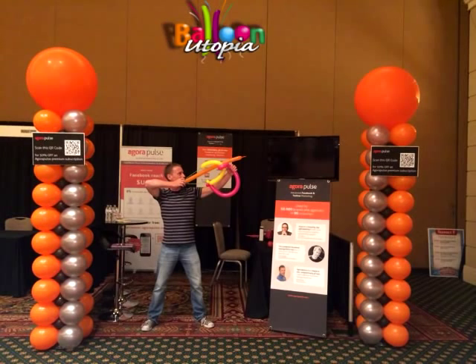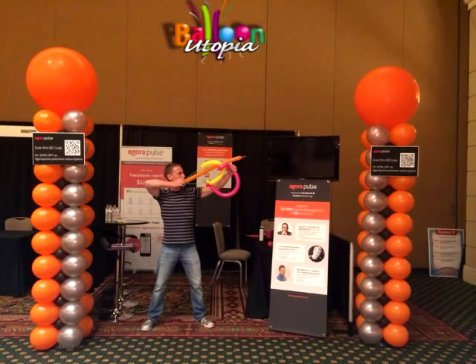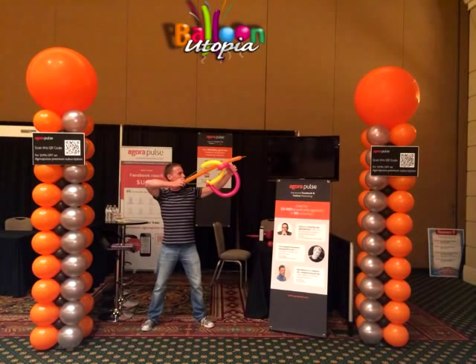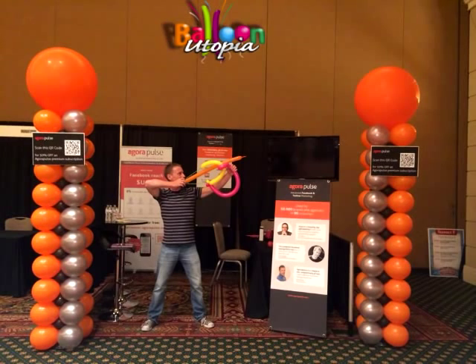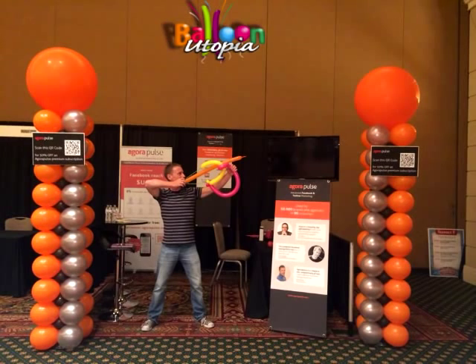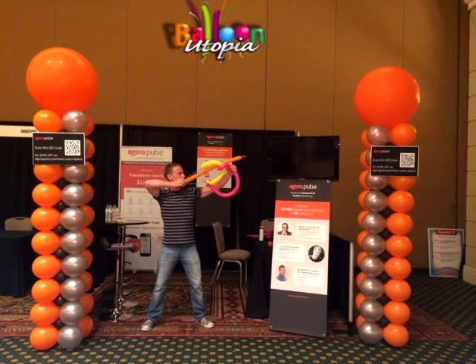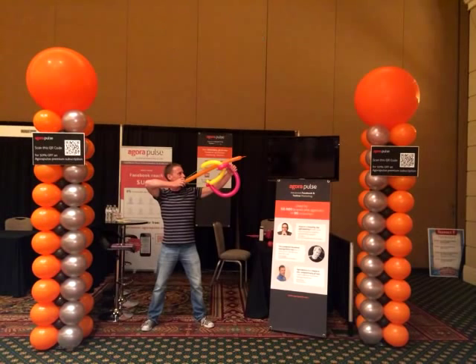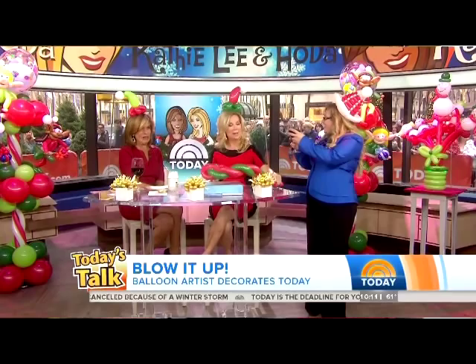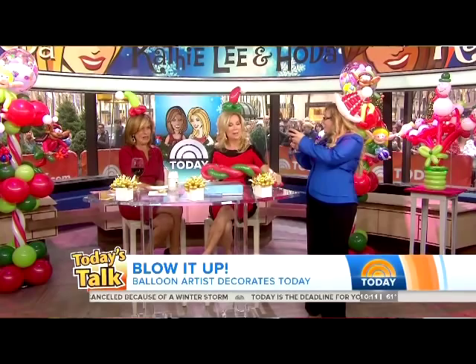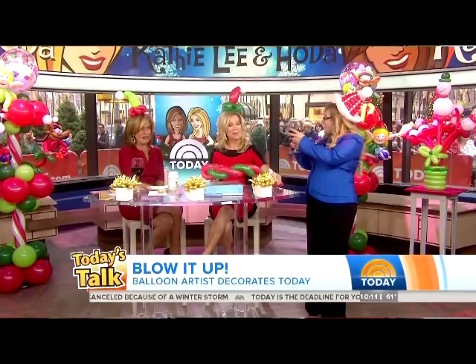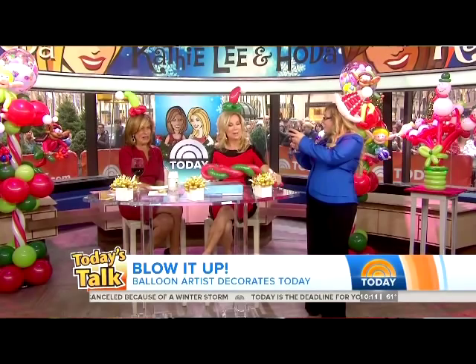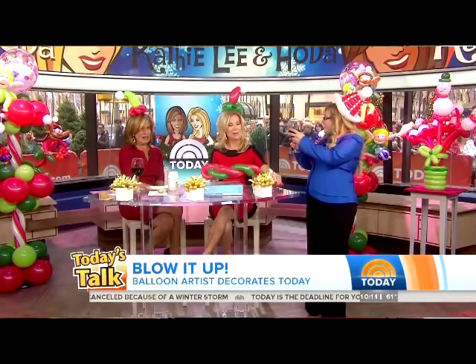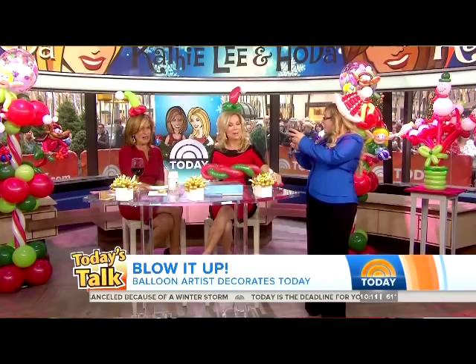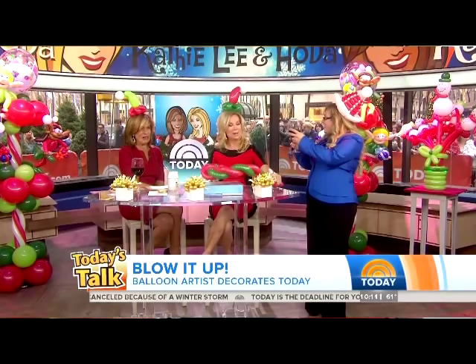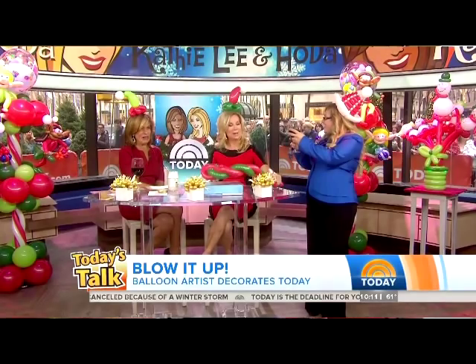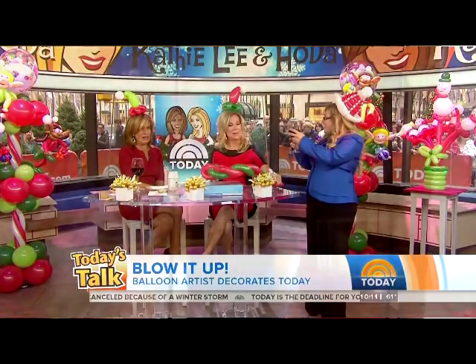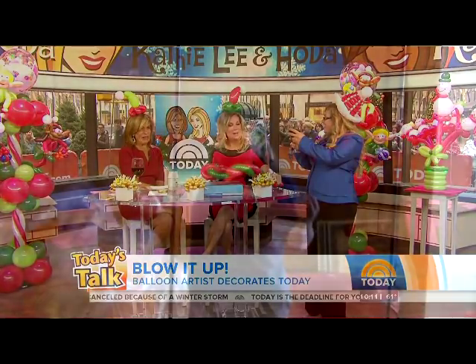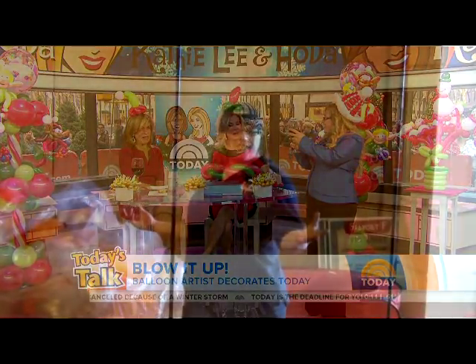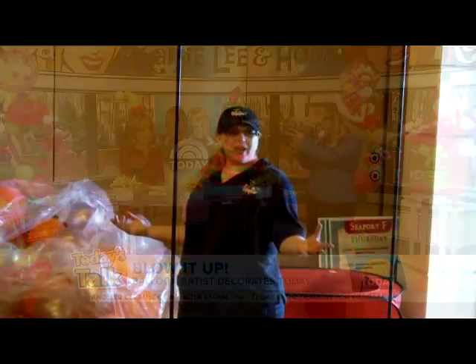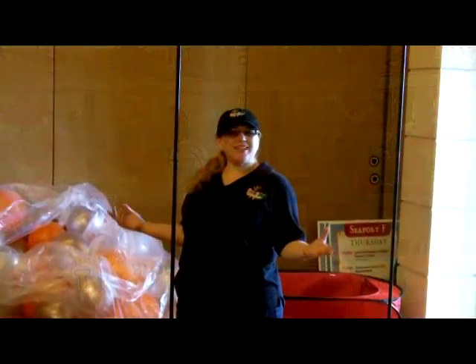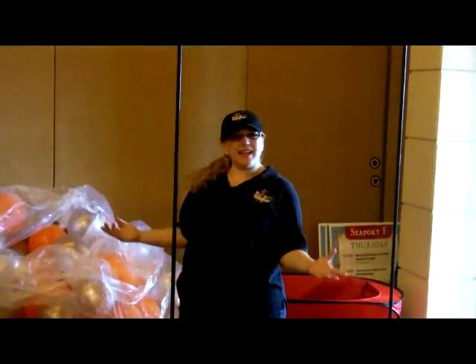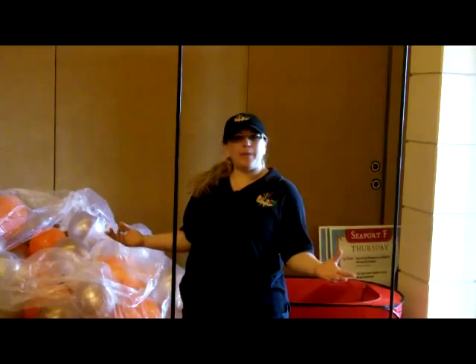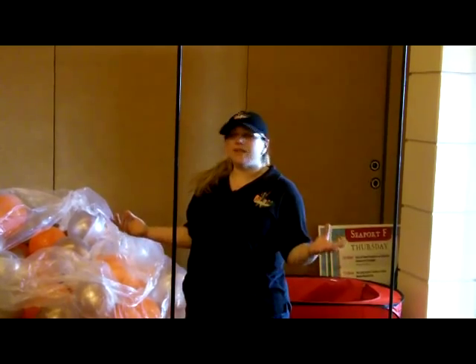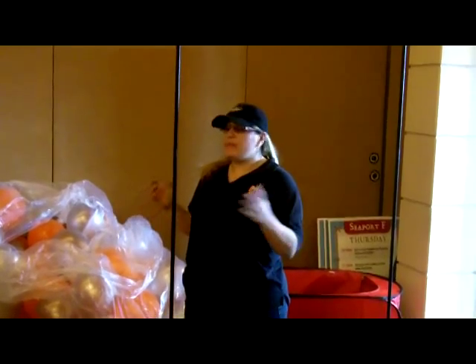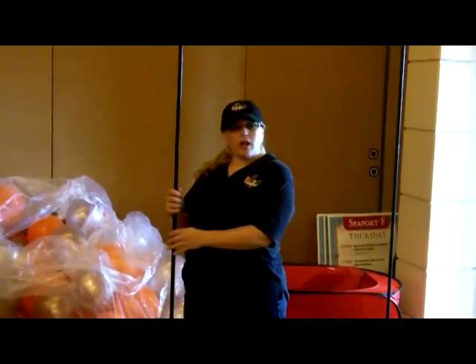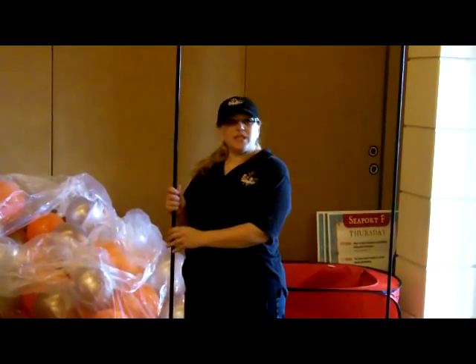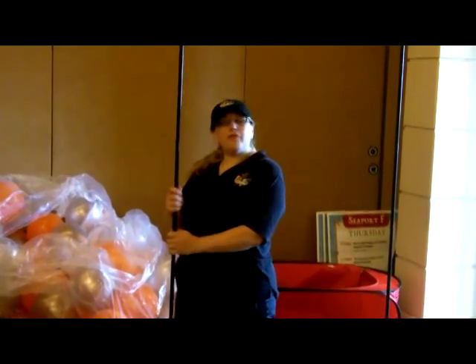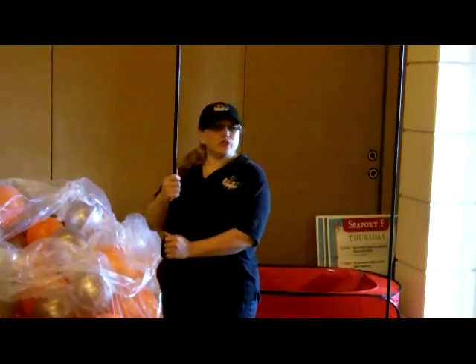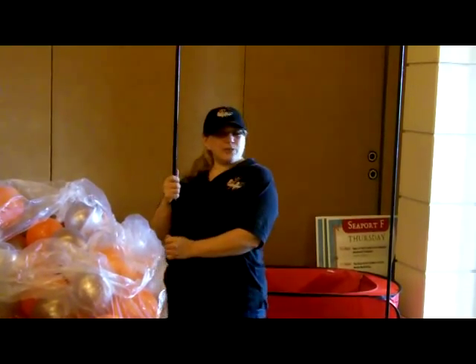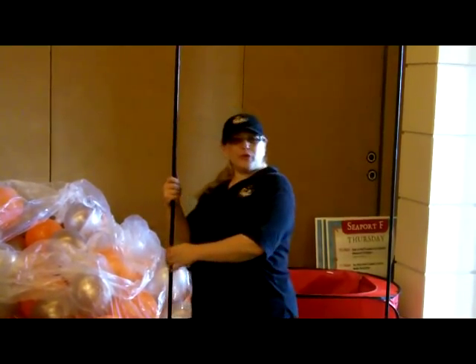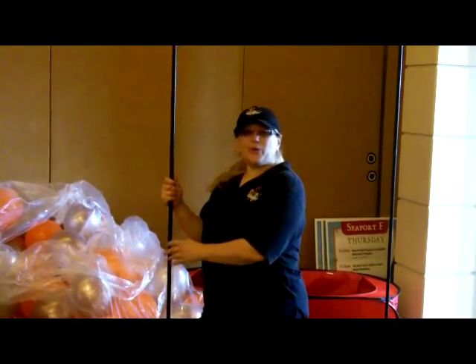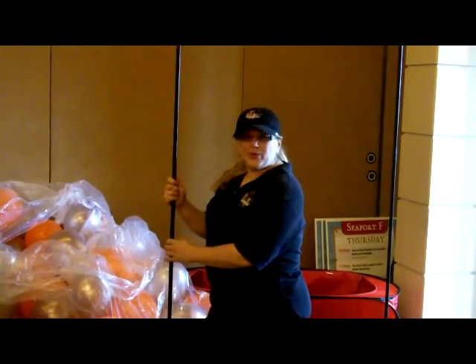Hi, it's Sandy from Balloon Utopia Market with Balloons, and today we're here at the Manchester Grand Hyatt setting up some columns for a trade show booth for Agoura Pulse.